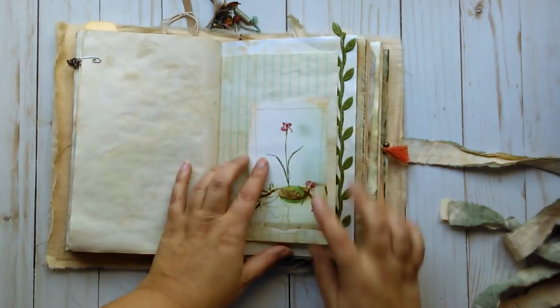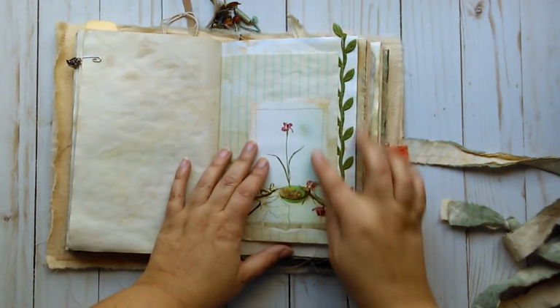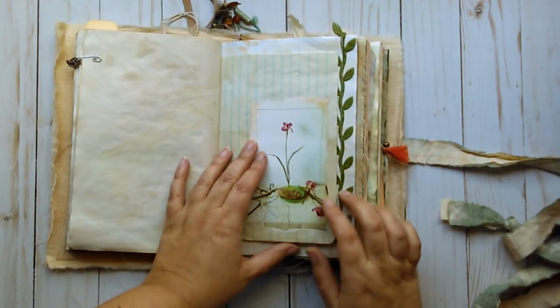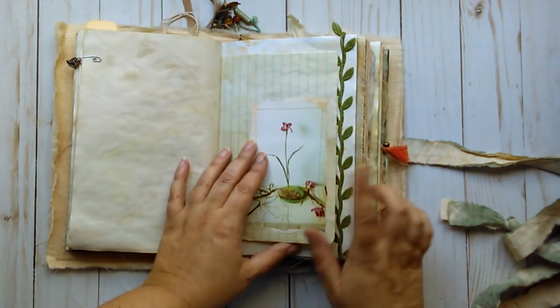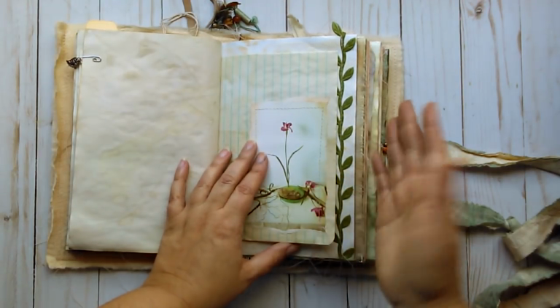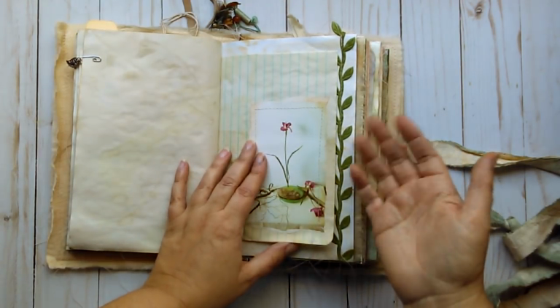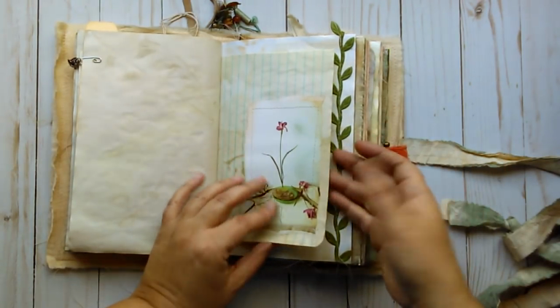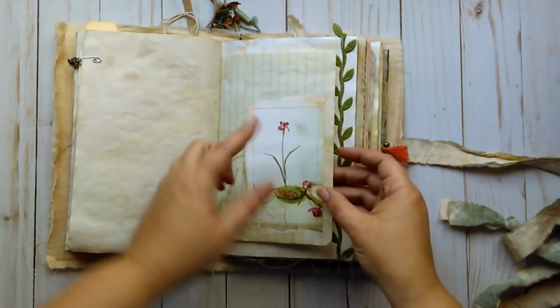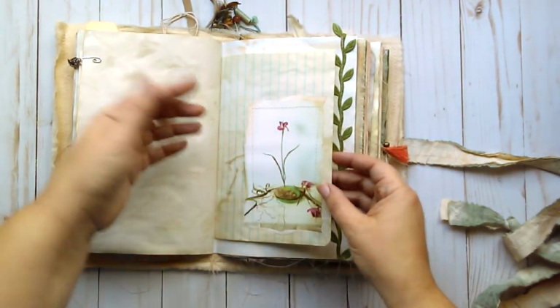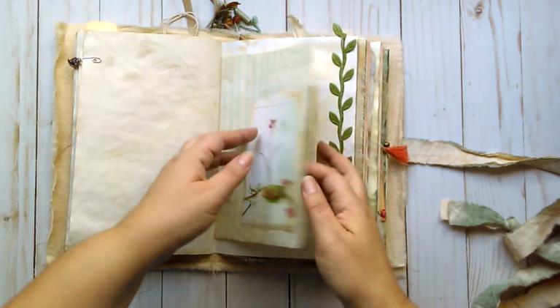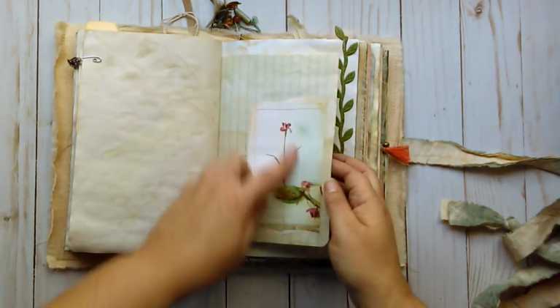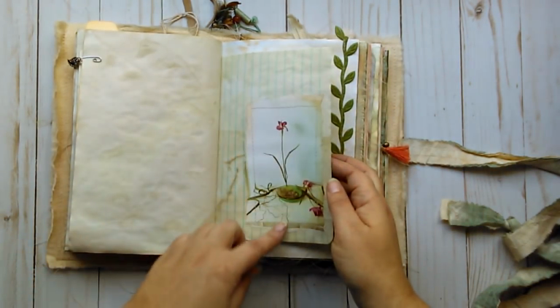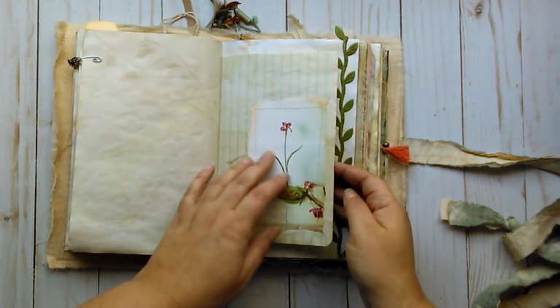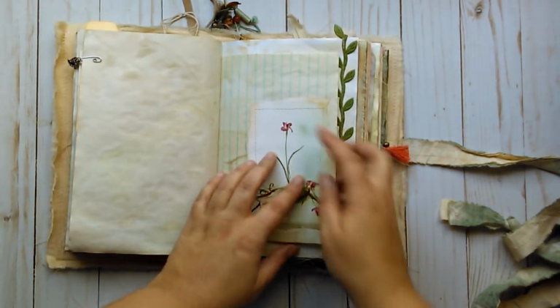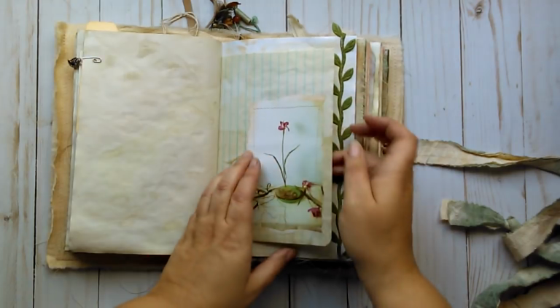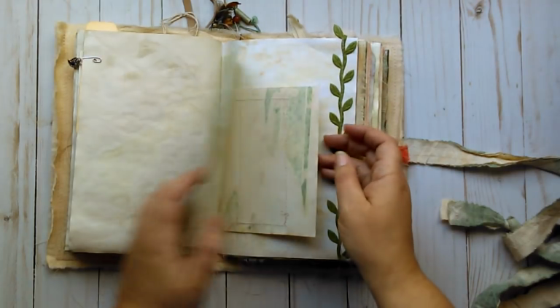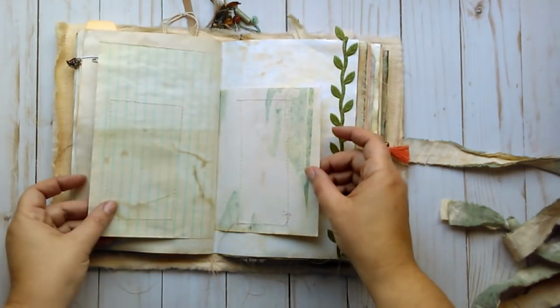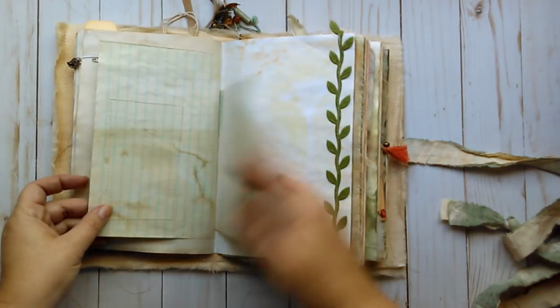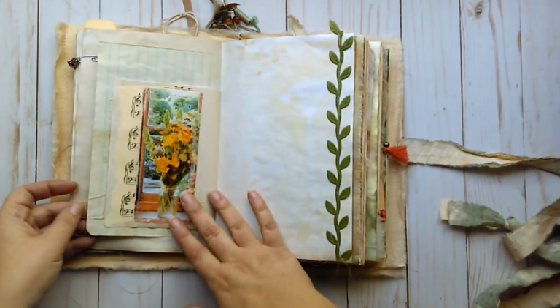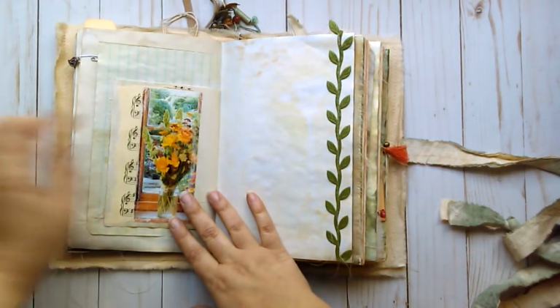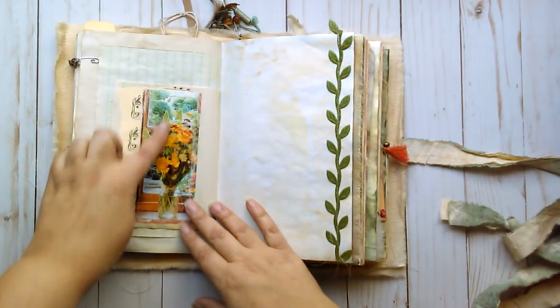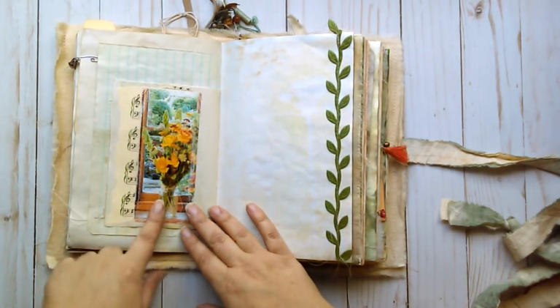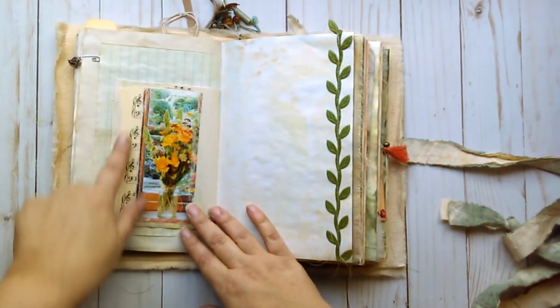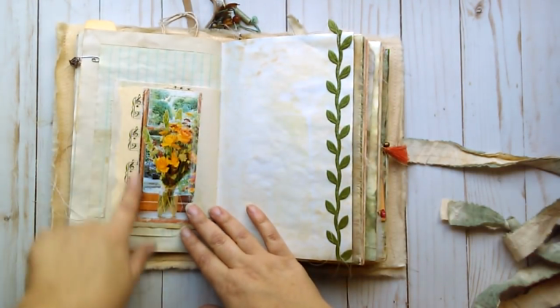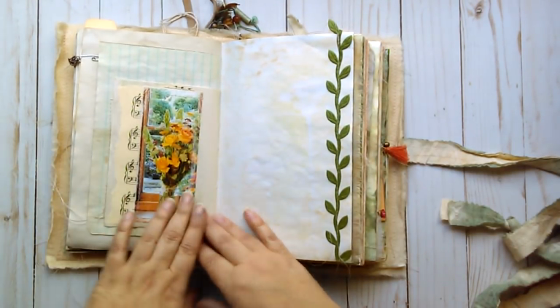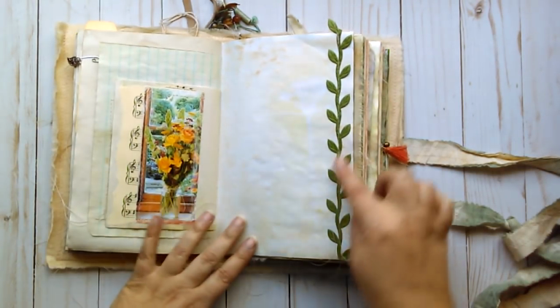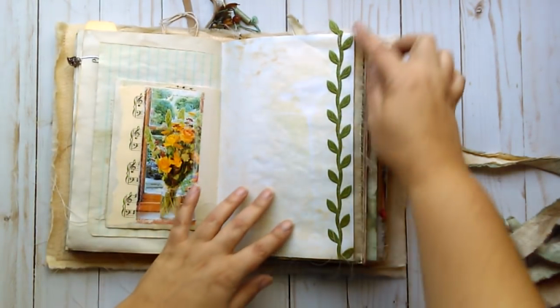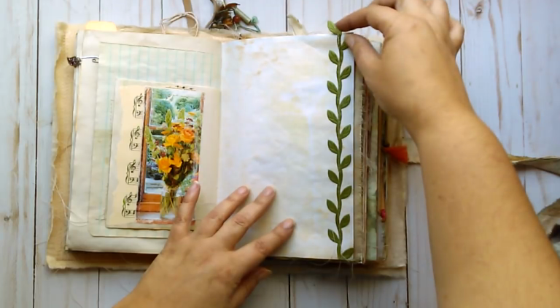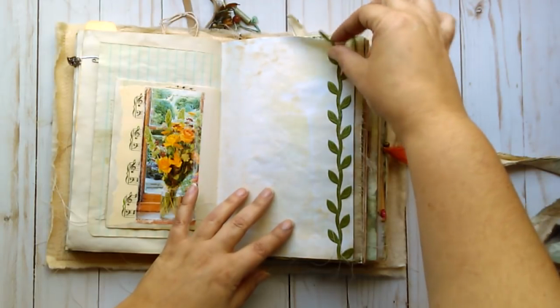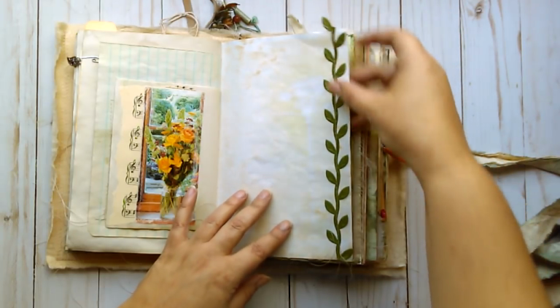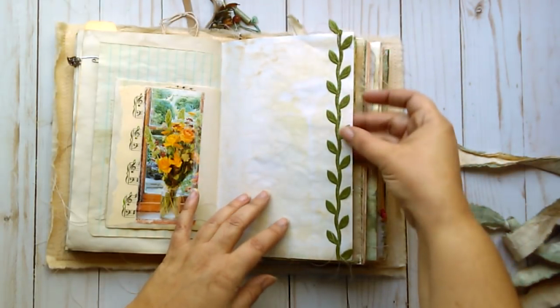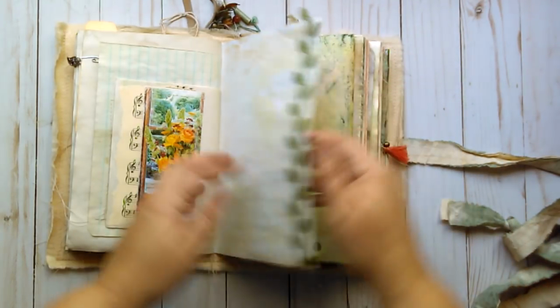This is a book page about flower arrangement and drying flowers, and I liked the coloring with that so I put that on there. There's another one with some music paper and some leaf trim.